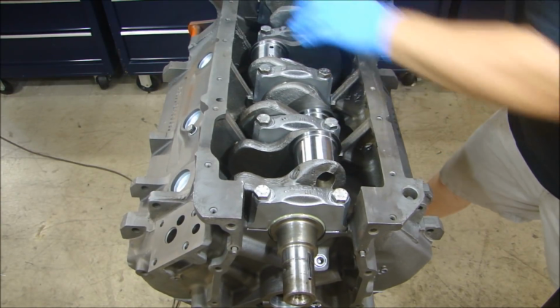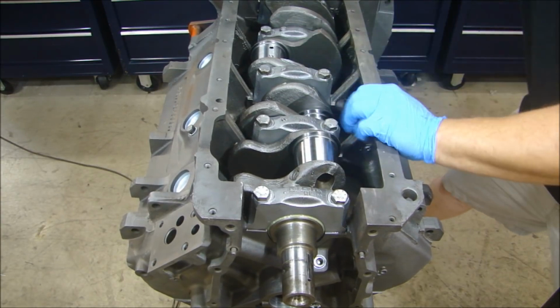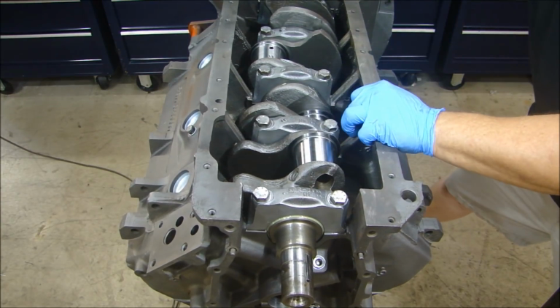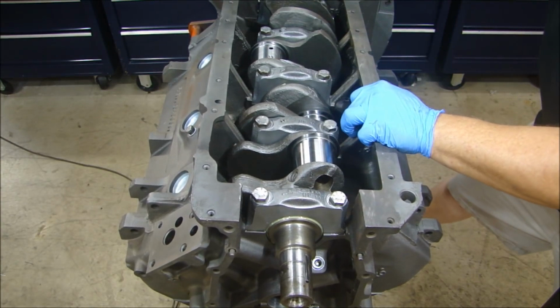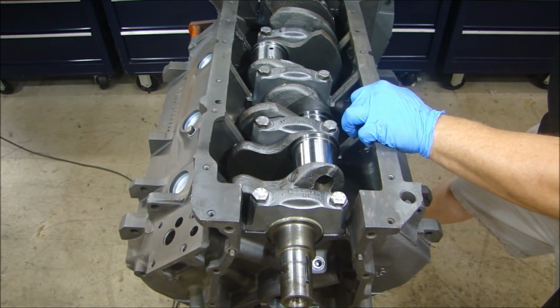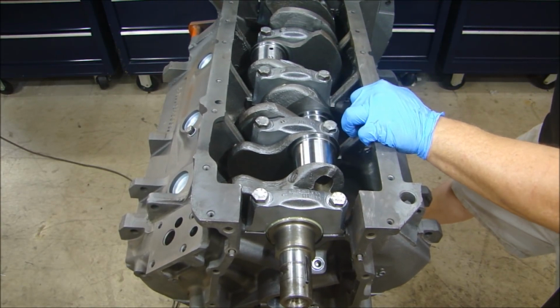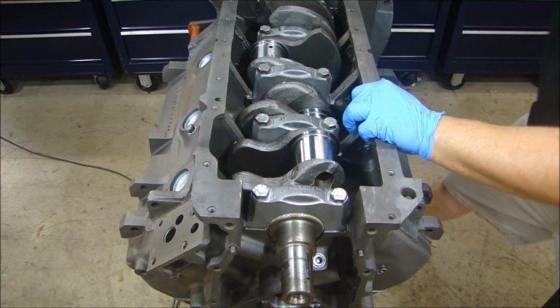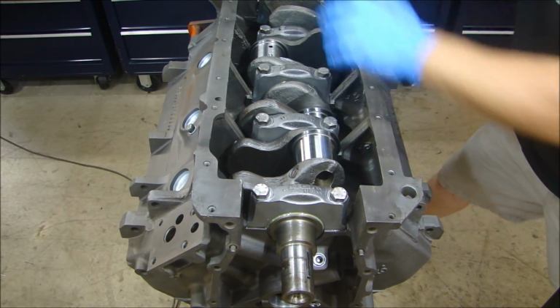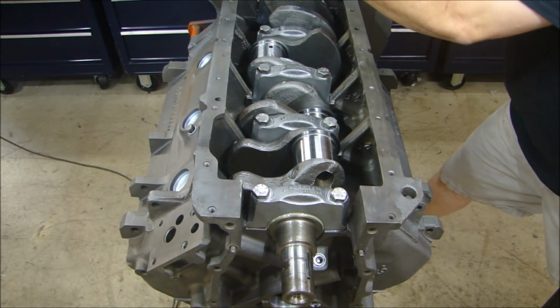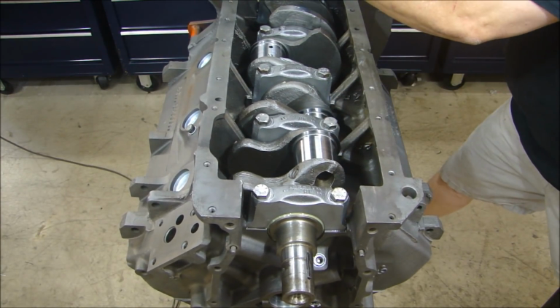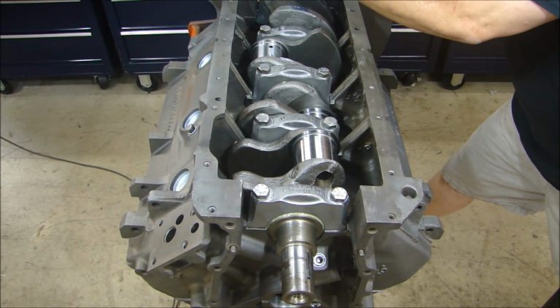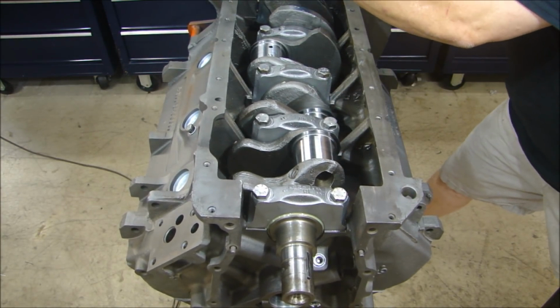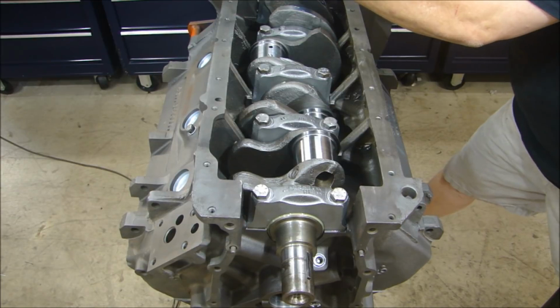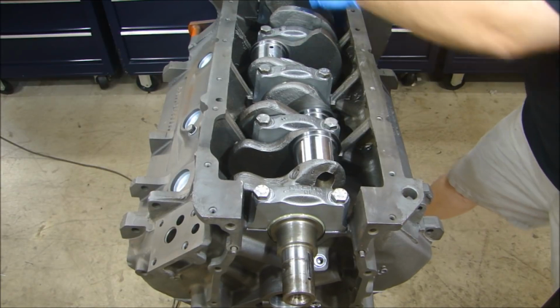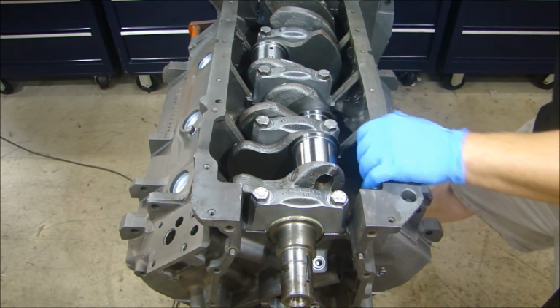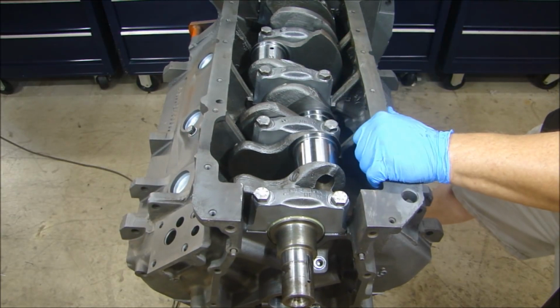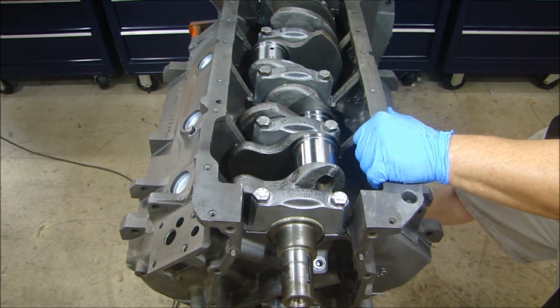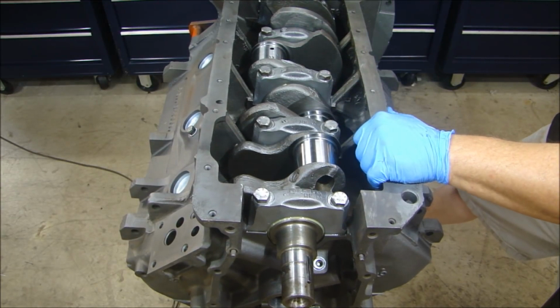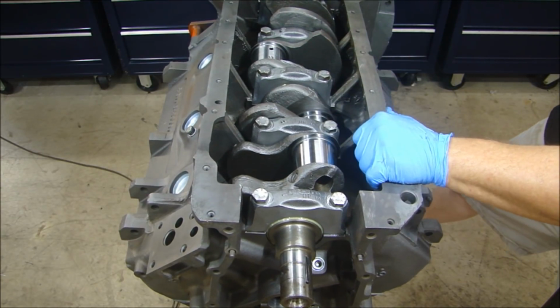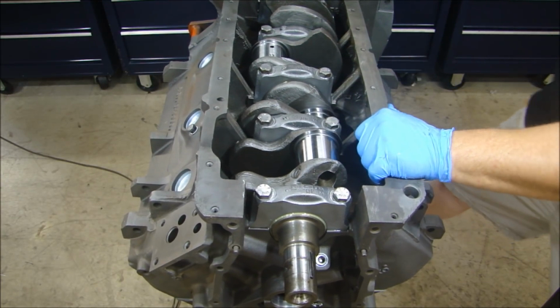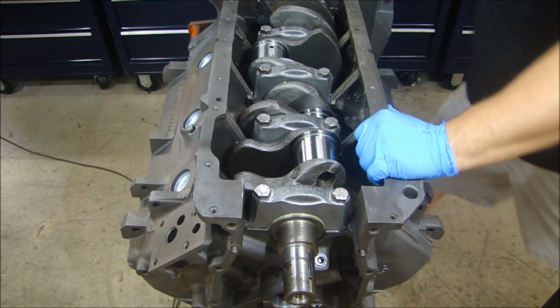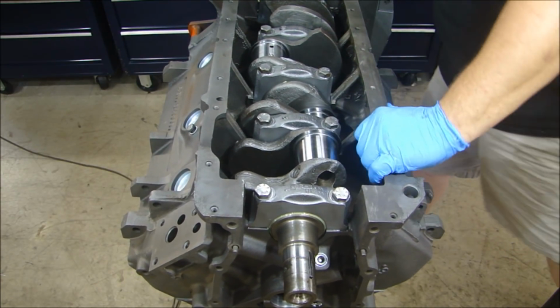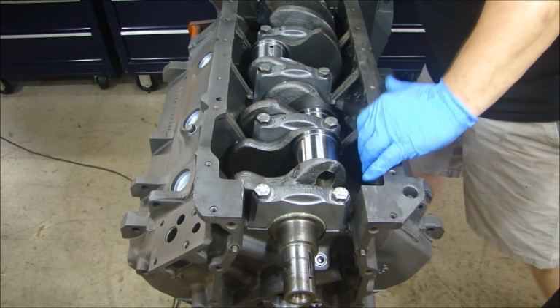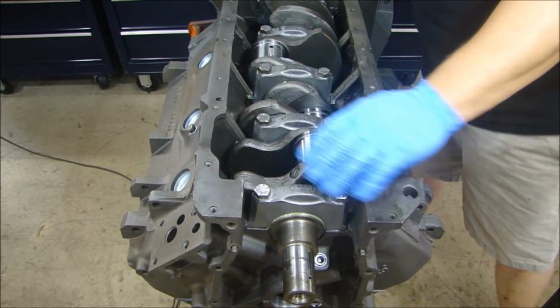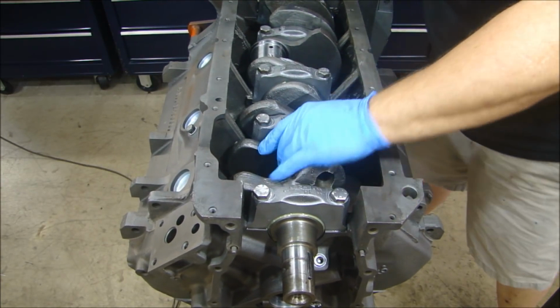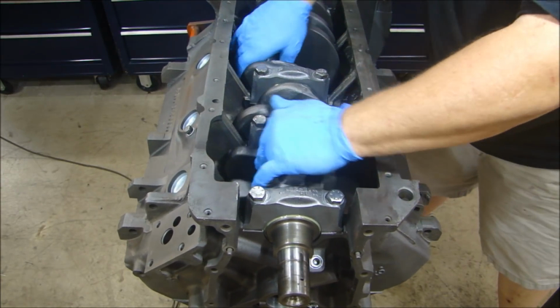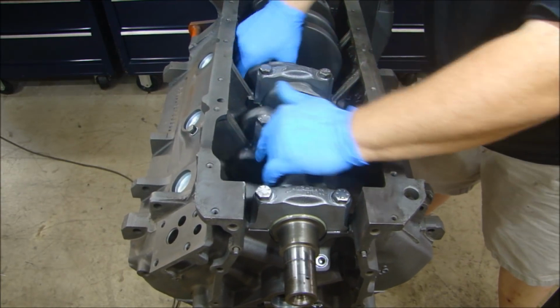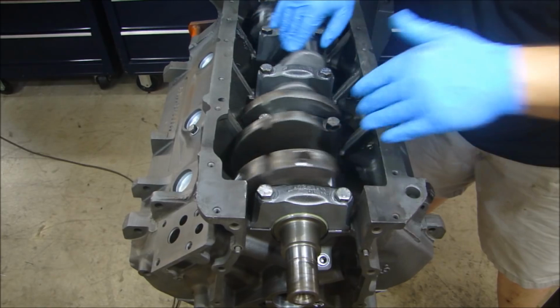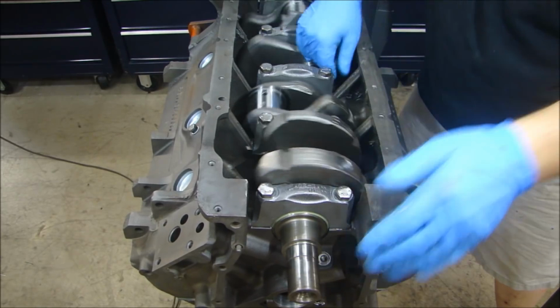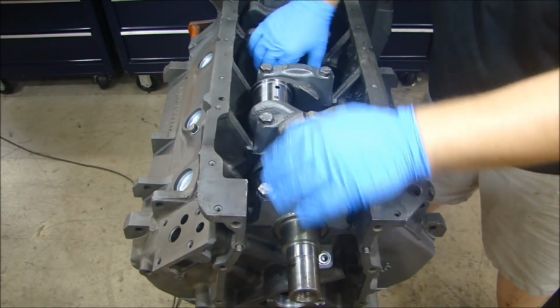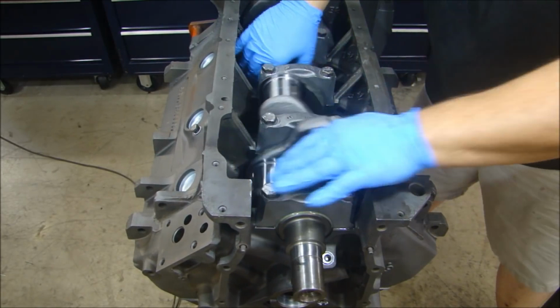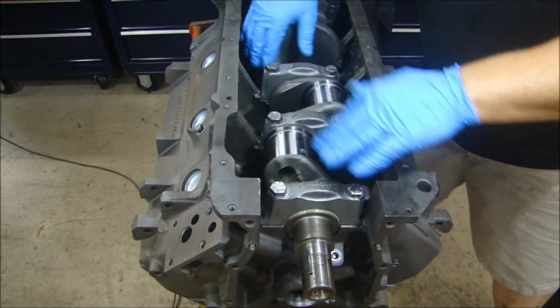Final step: 85 foot-pounds. And it still turns nice and free.